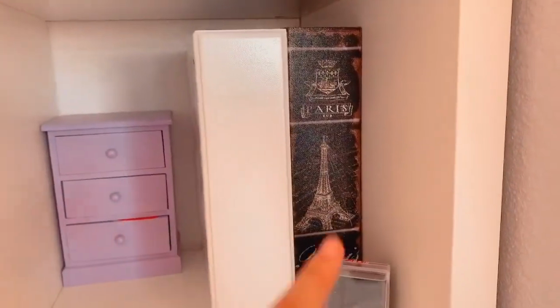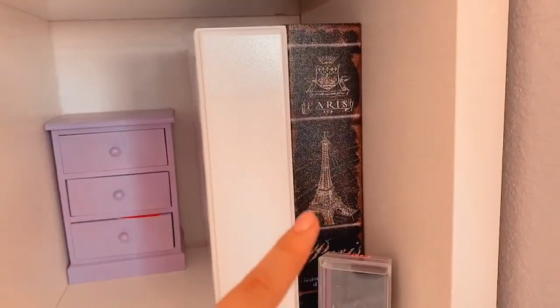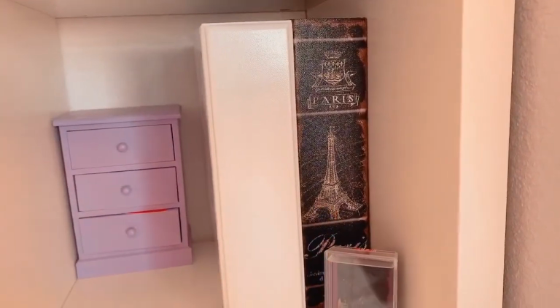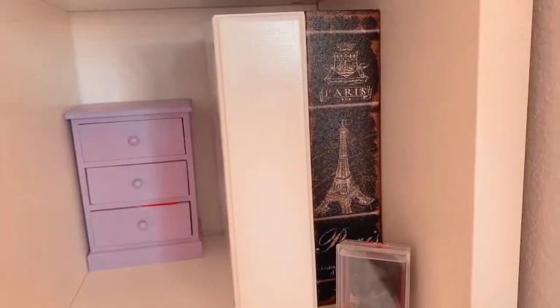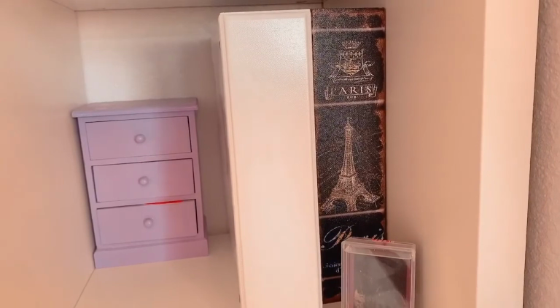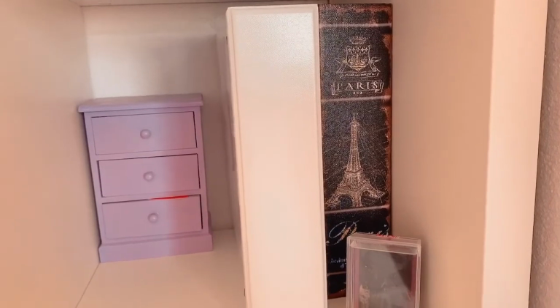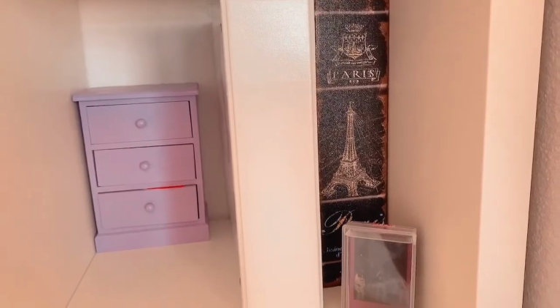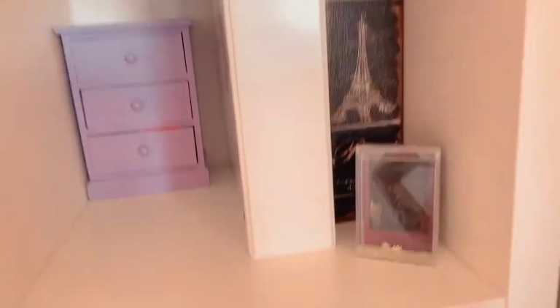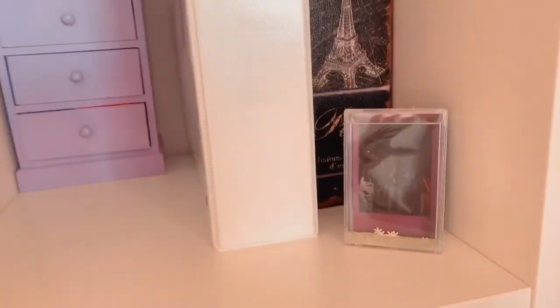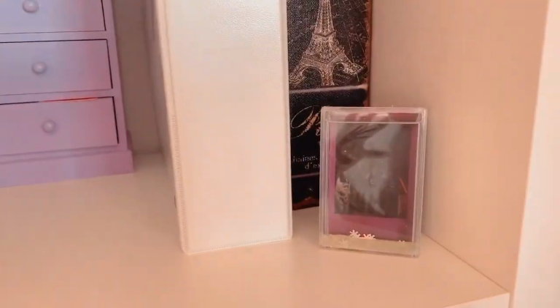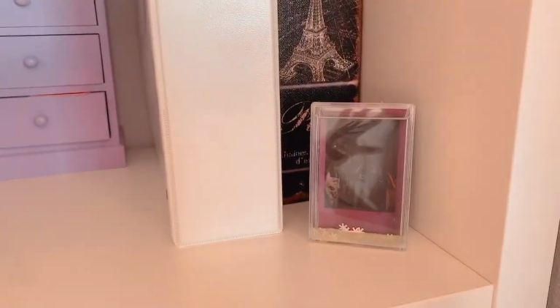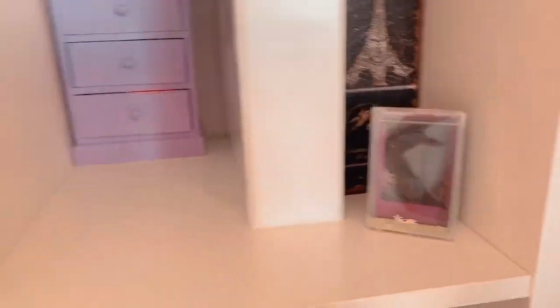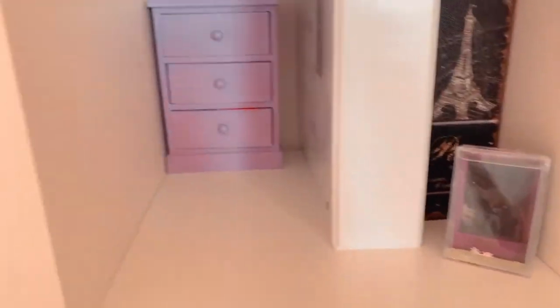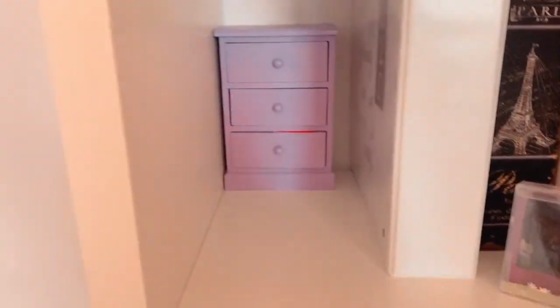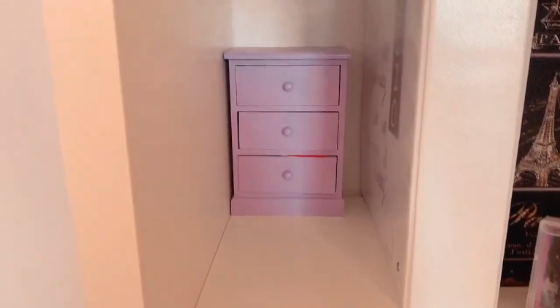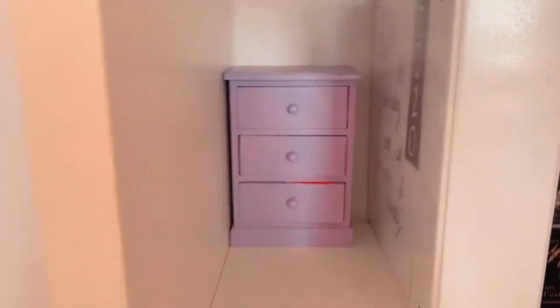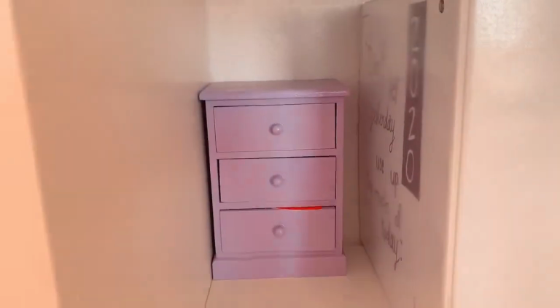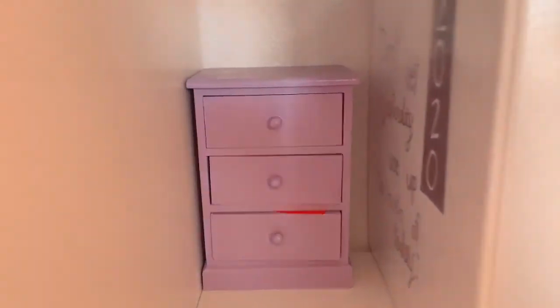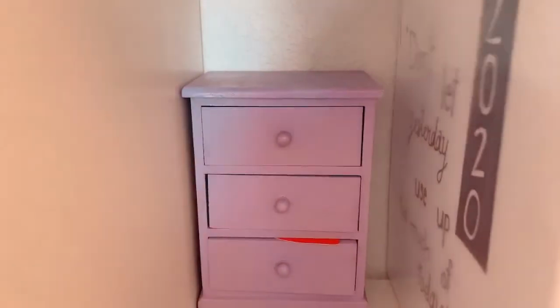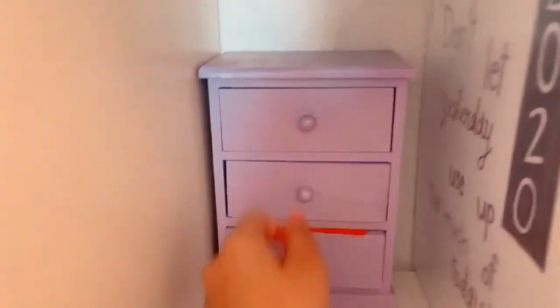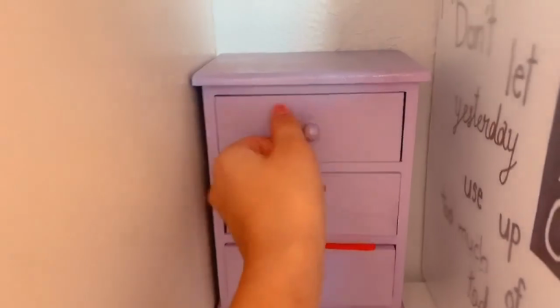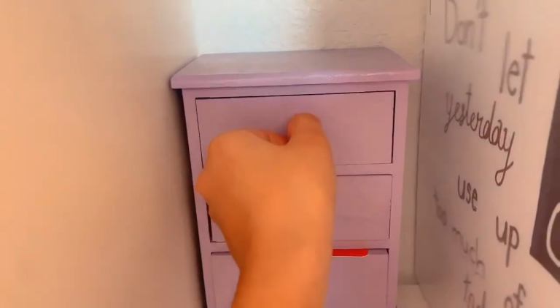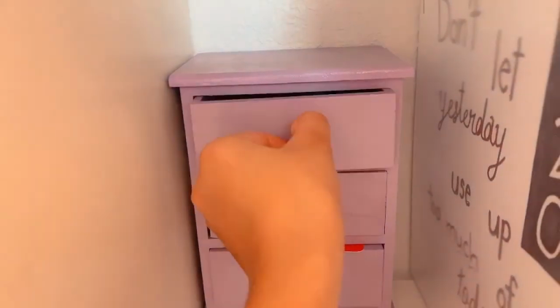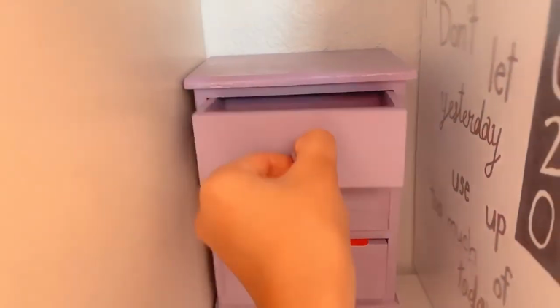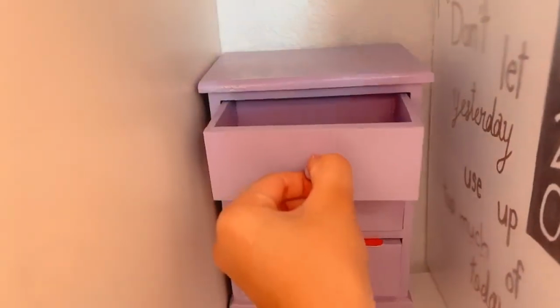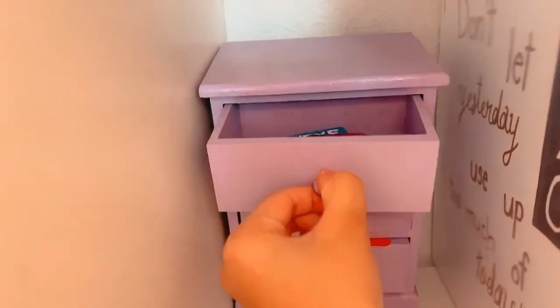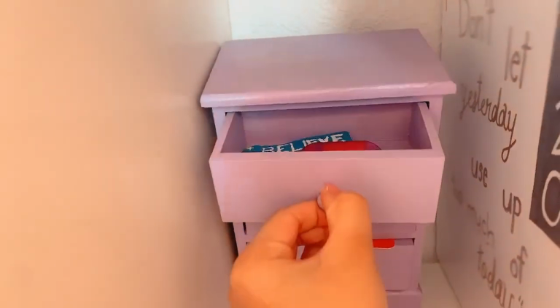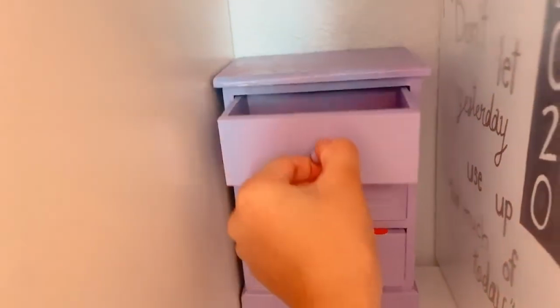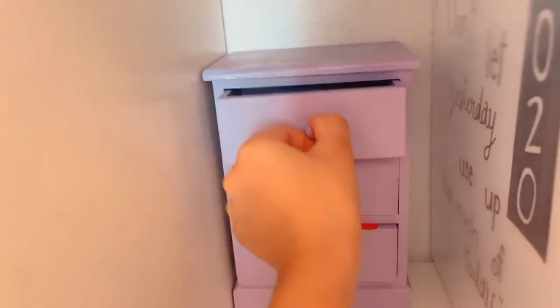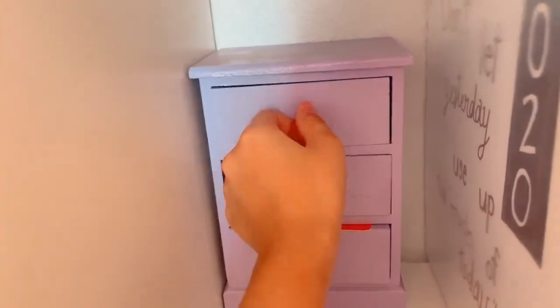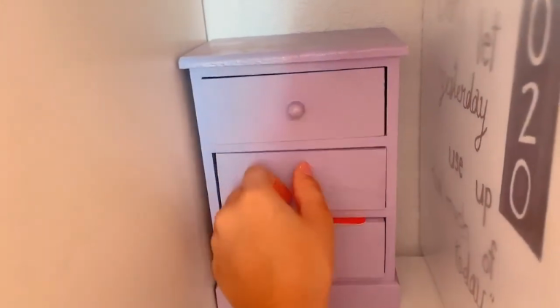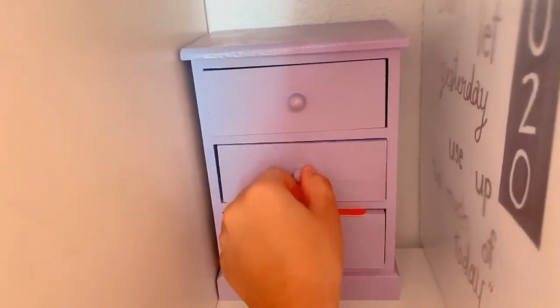Down here I have my bullet journal binder, this is a fake book container which holds Sharpies, a little picture of me and the squad, and these little drawers that have junk inside — nothing important.